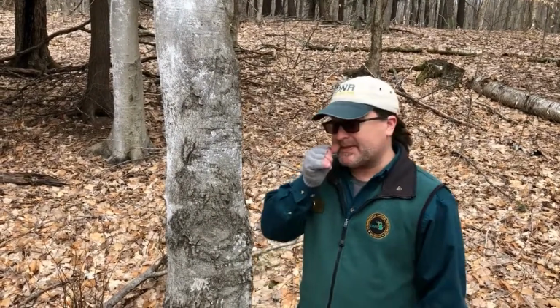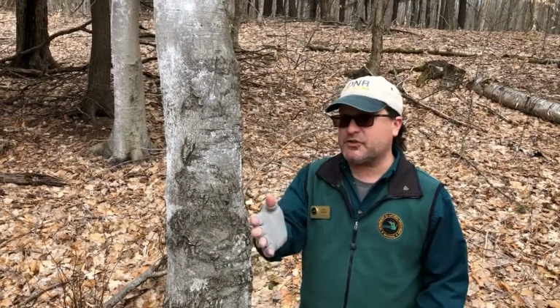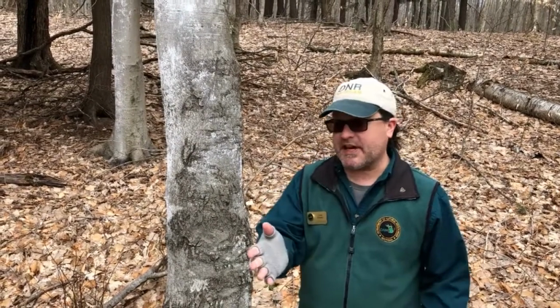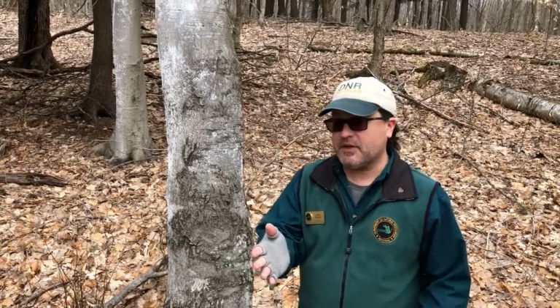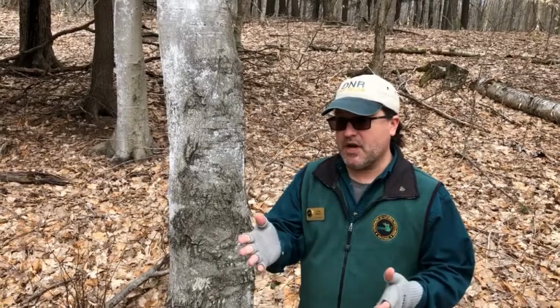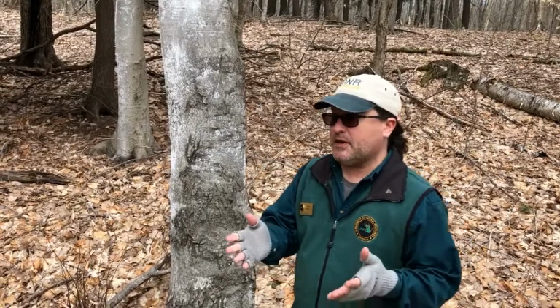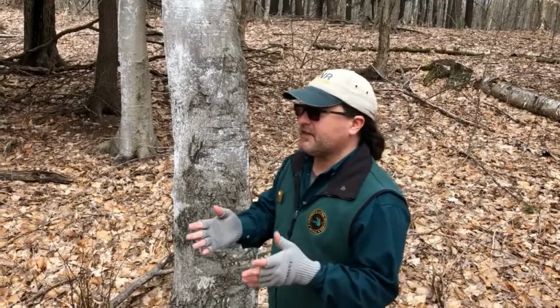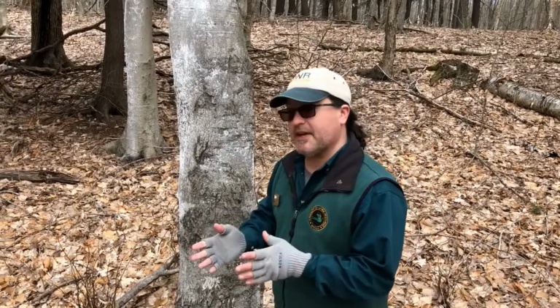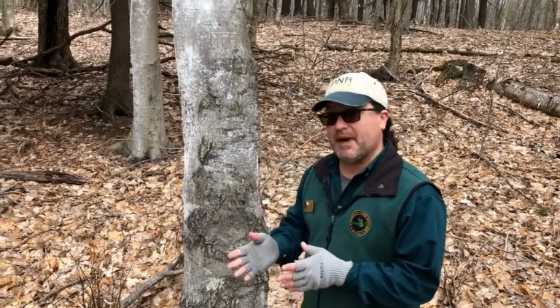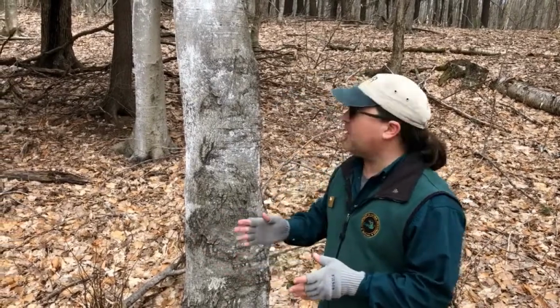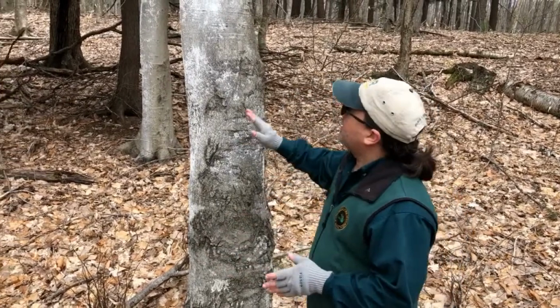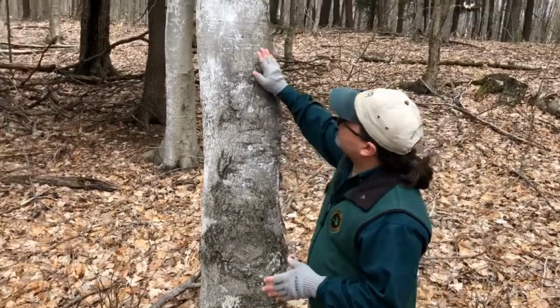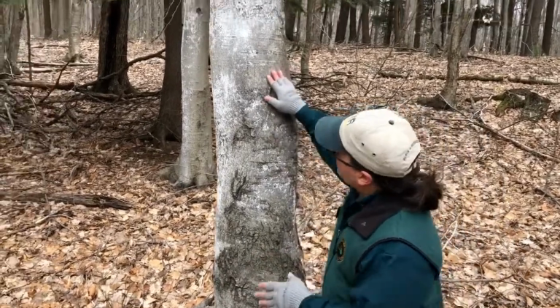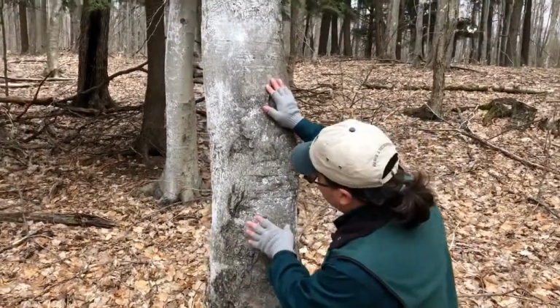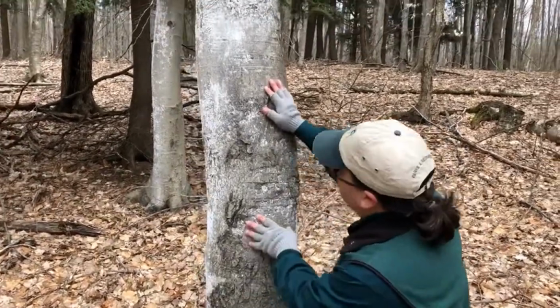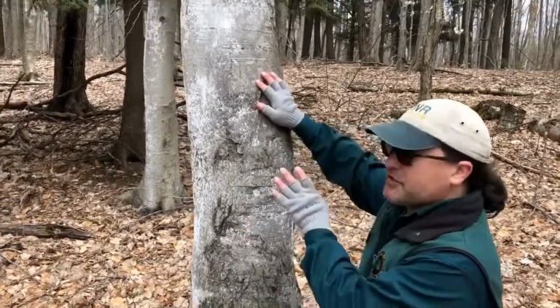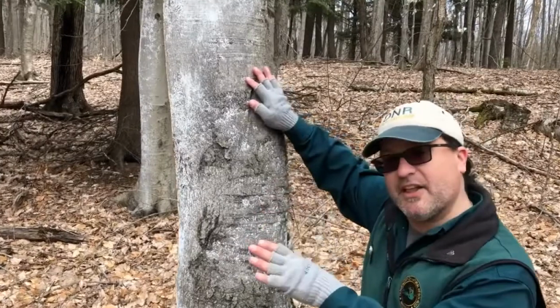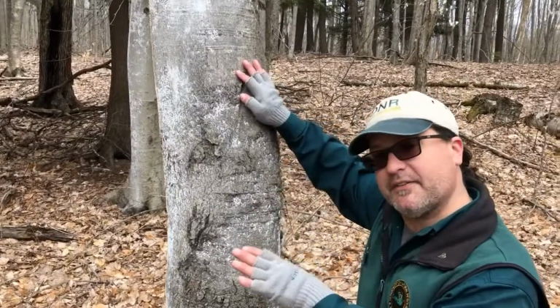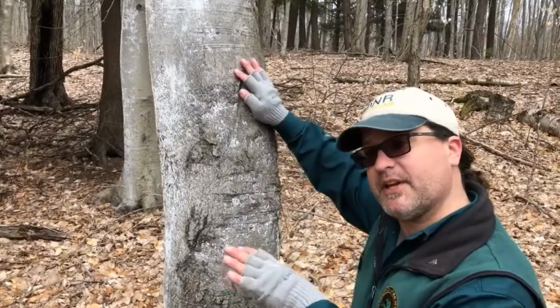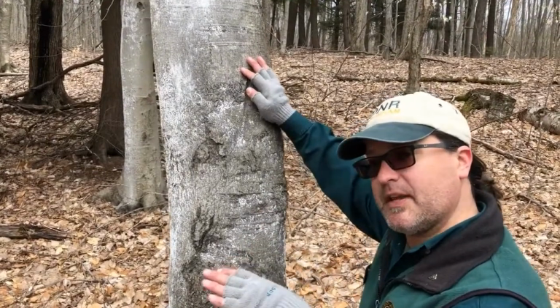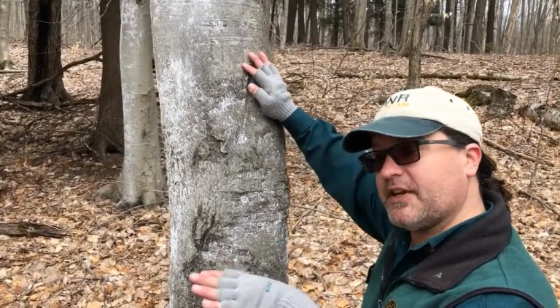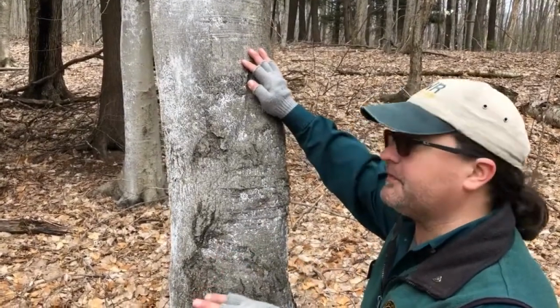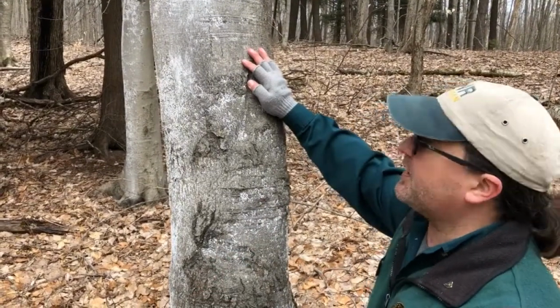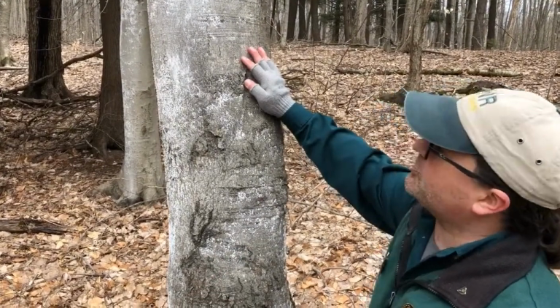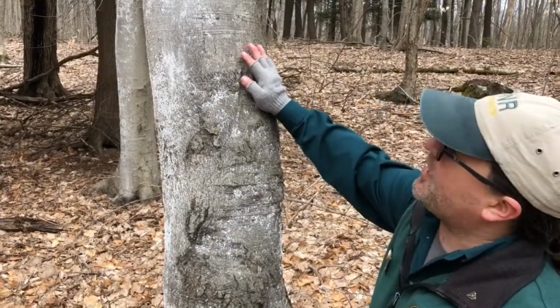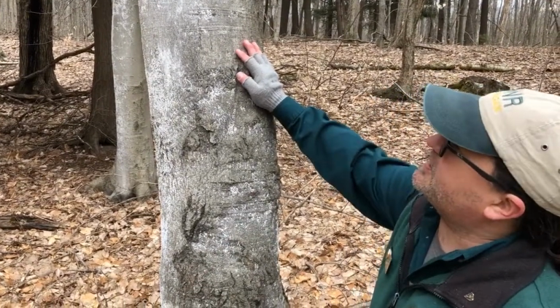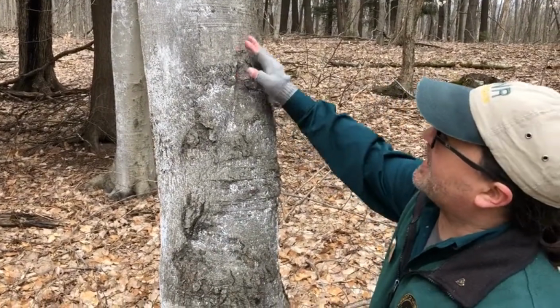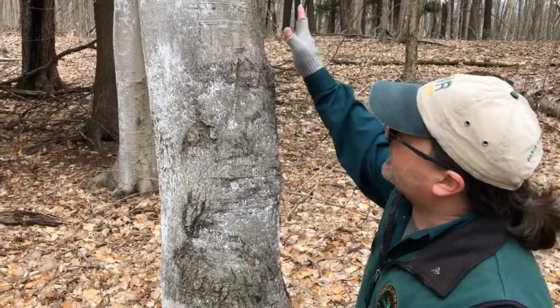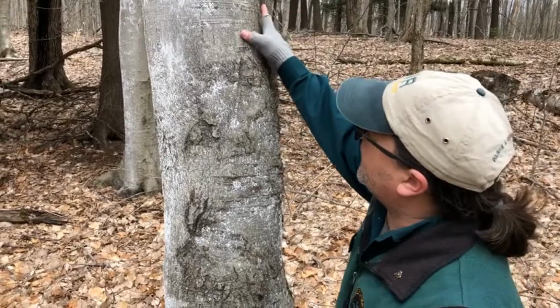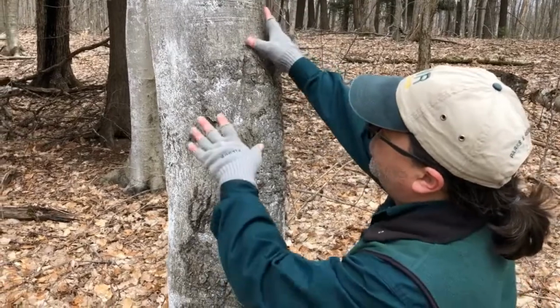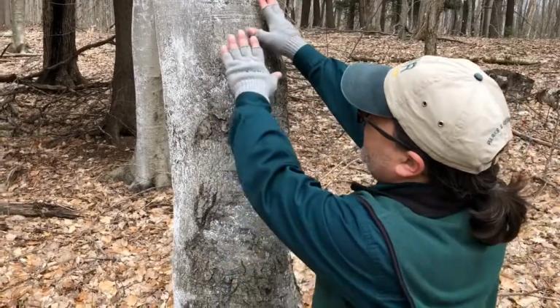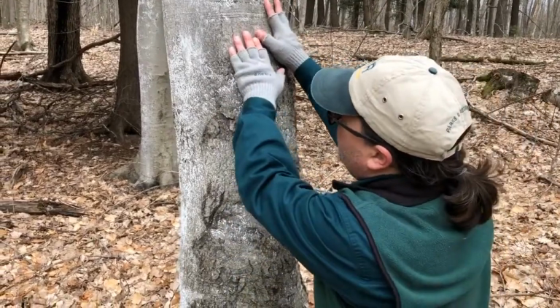Being a tree detective, we know that we can identify a tree by its bark. If you look at the bark of this tree, just like Alan Warnett from Ludington State Park said in a different video, it kind of looks like an elephant's leg — it's thick, it's gray, it's smooth.